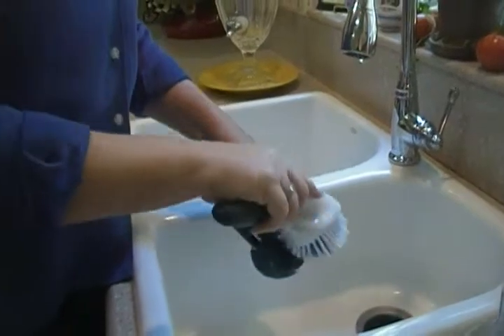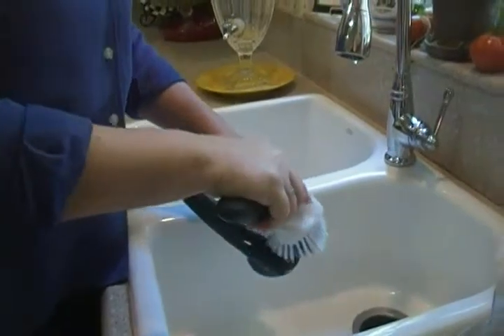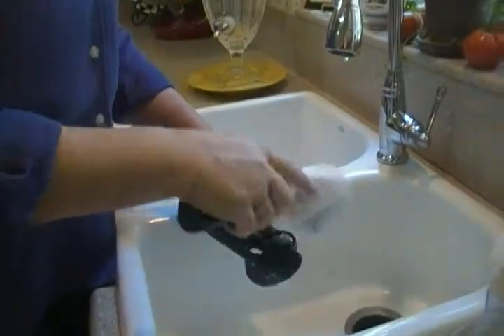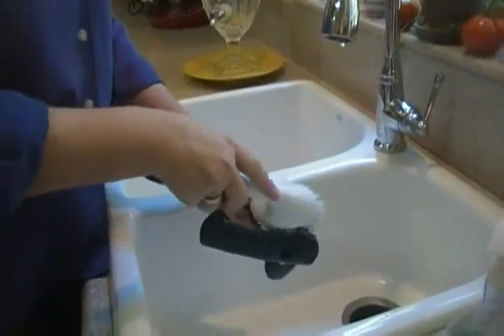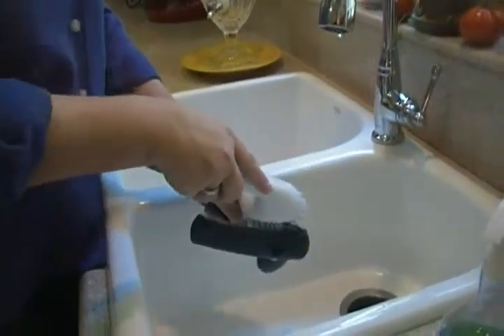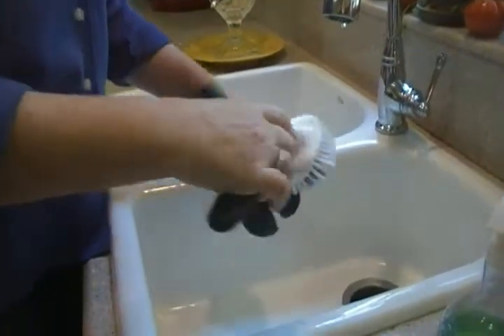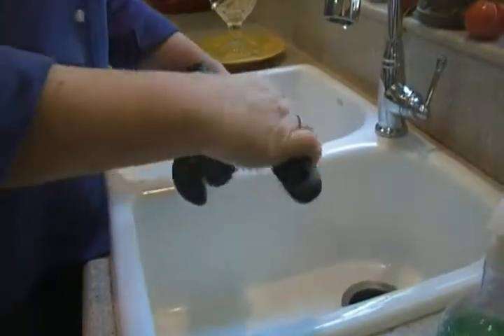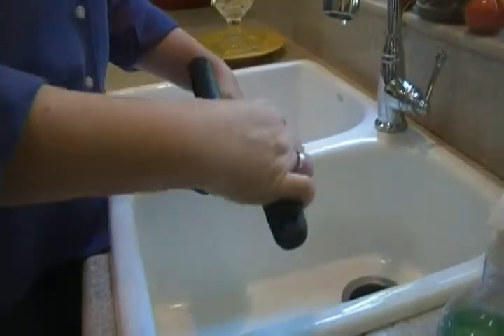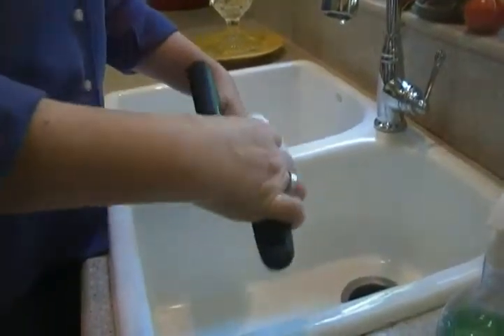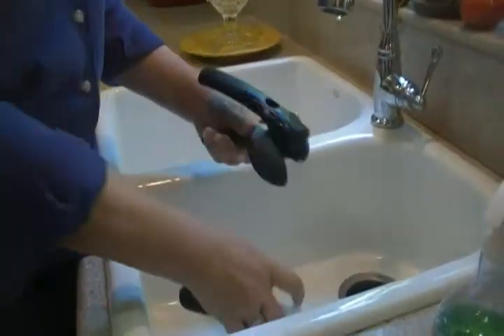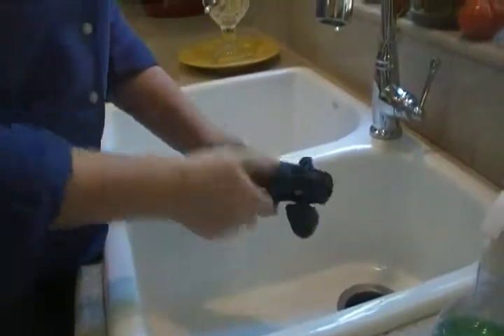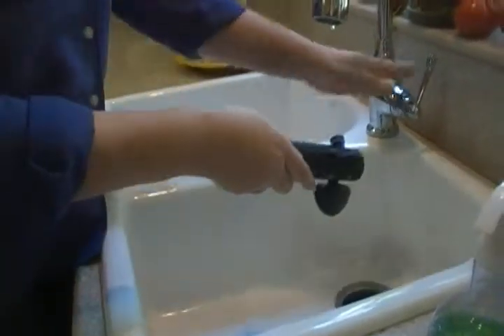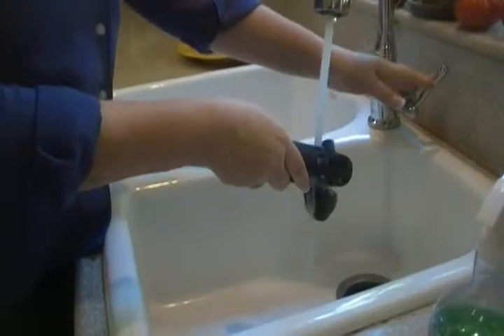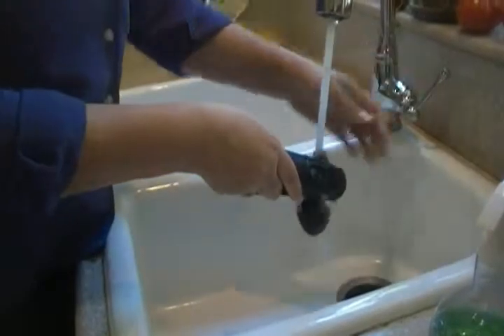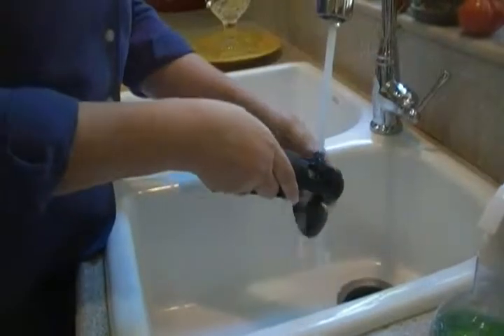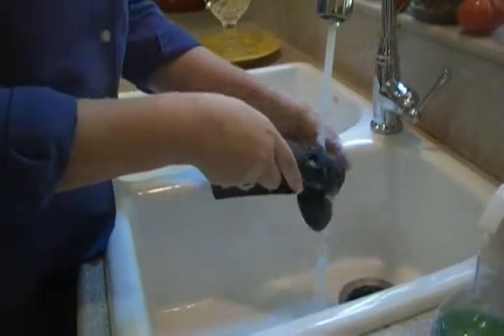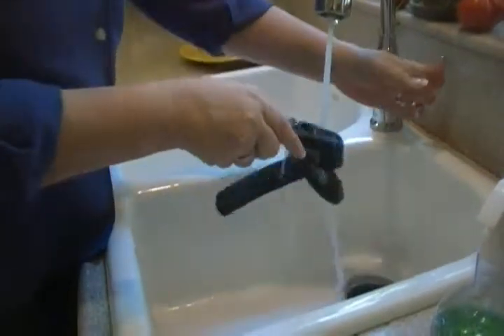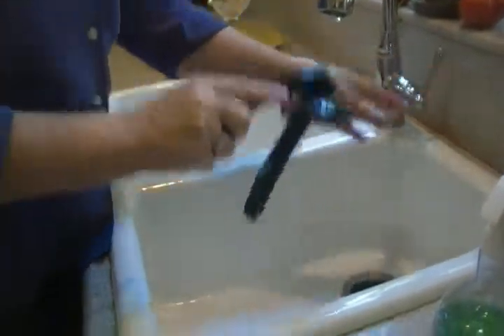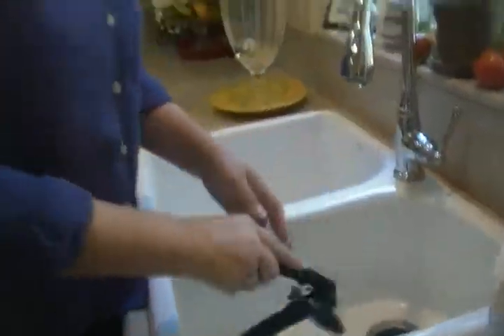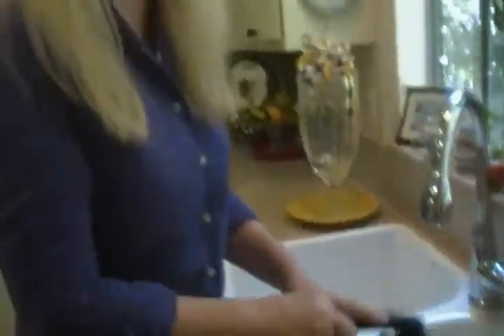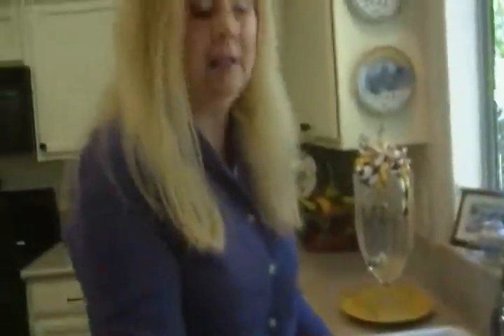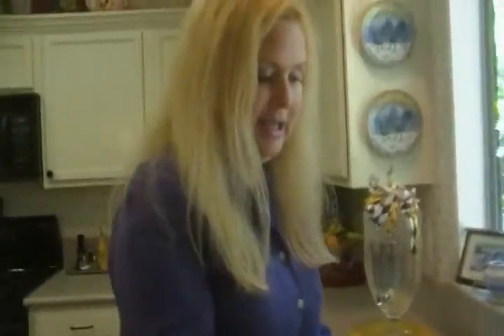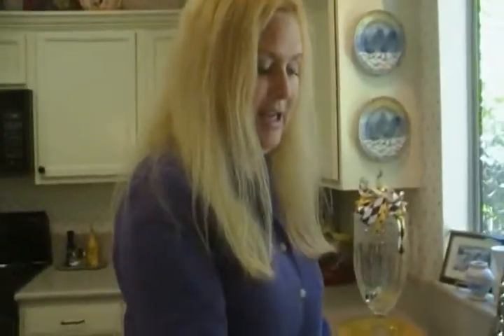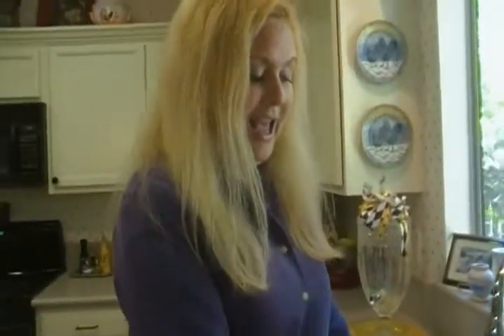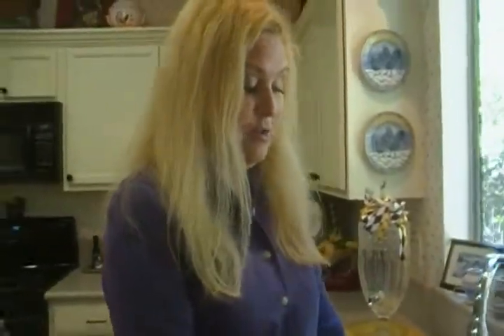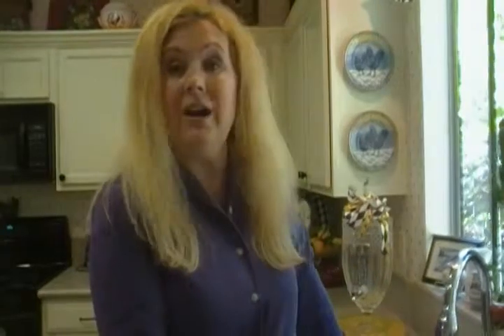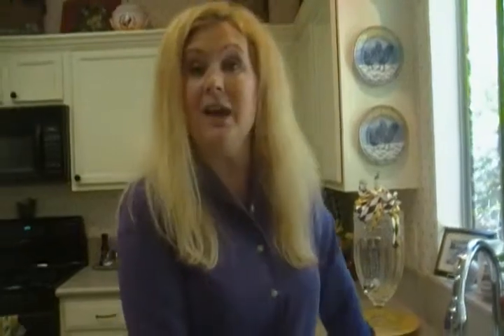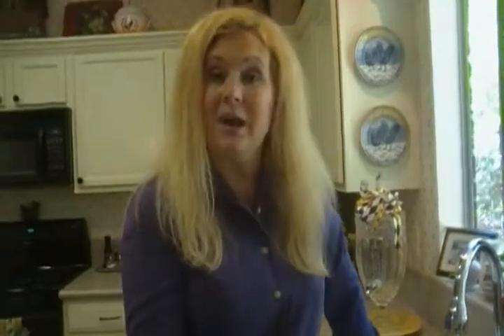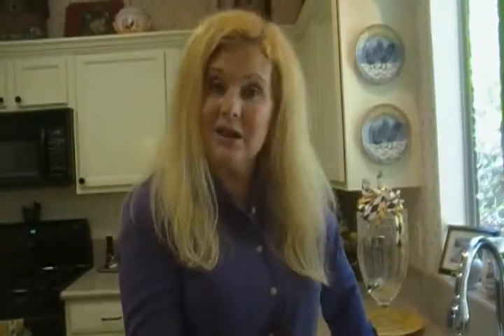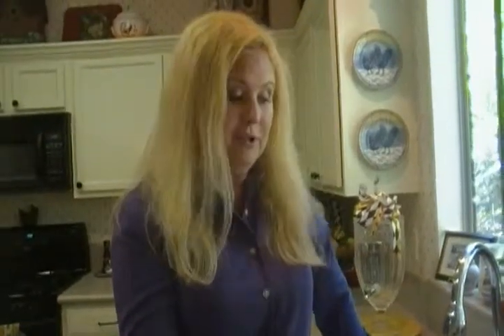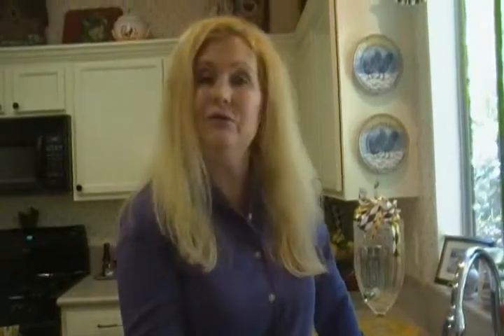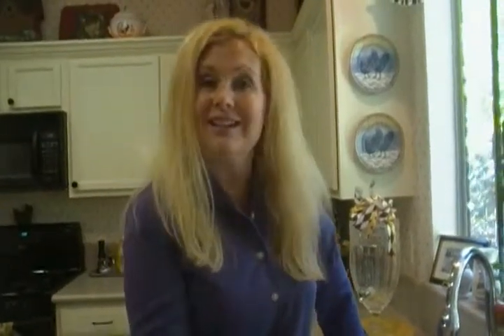But if you have an electric one or one that's mounted under your counters, whatever it is, make sure you always keep that can opener blade clean, and you won't find that you're passing bacteria off into the food you fix.